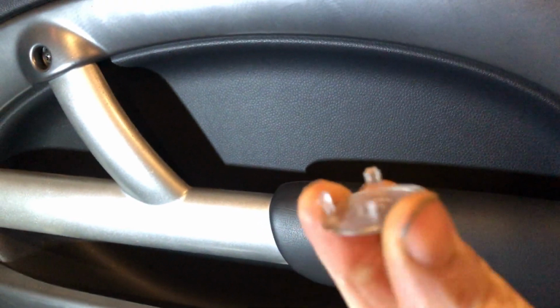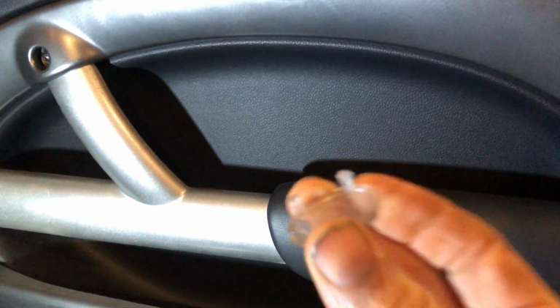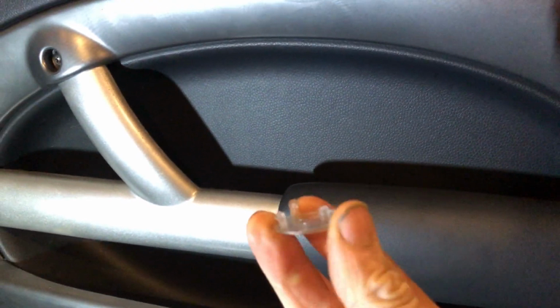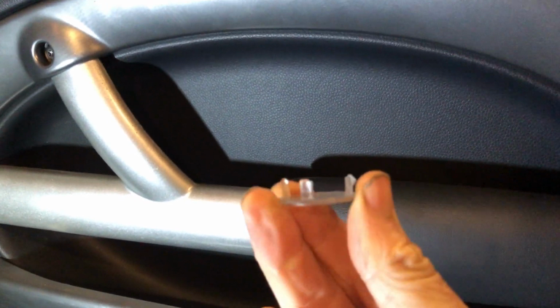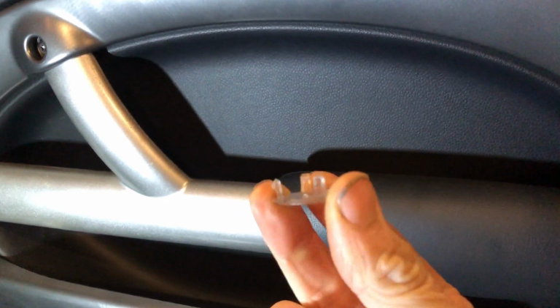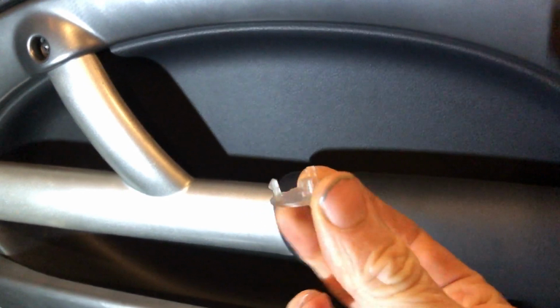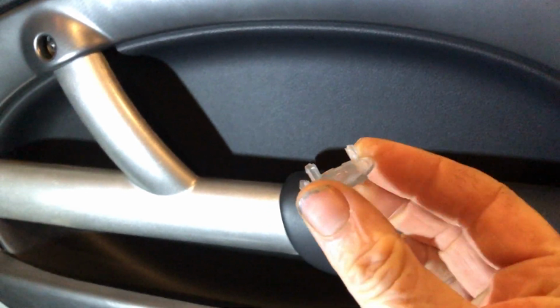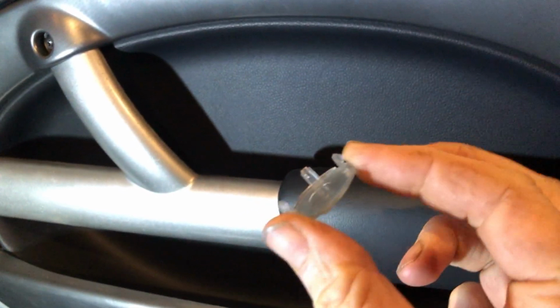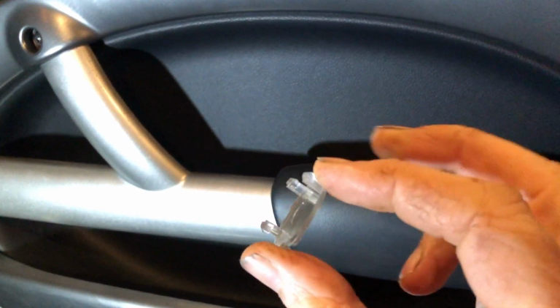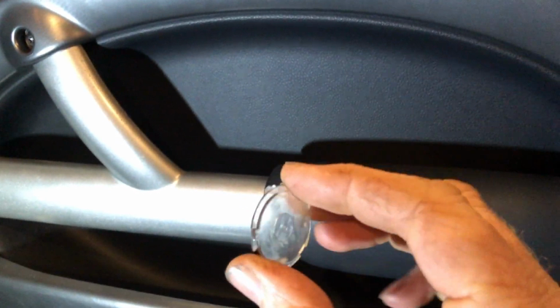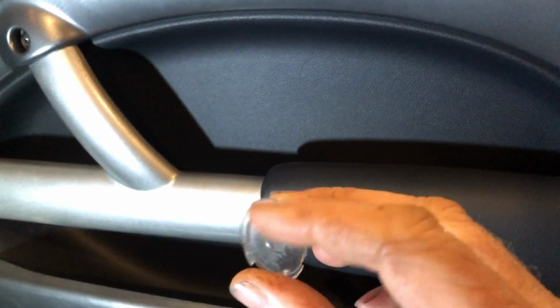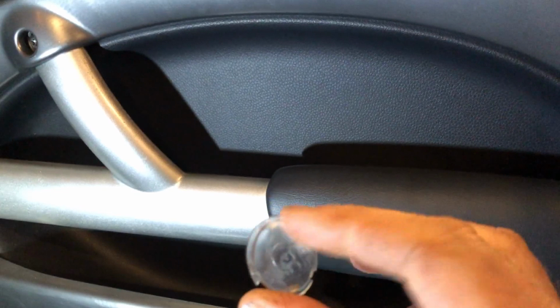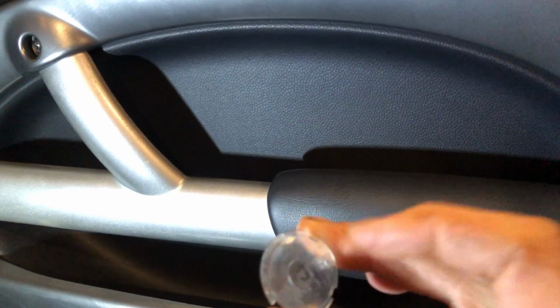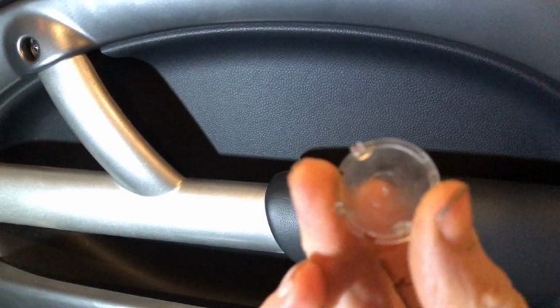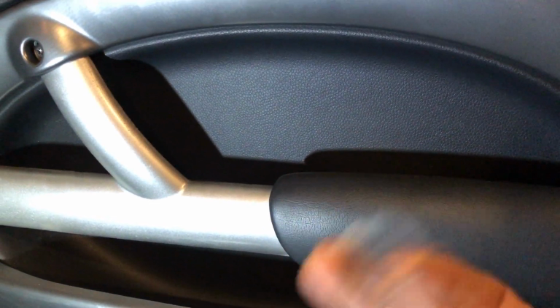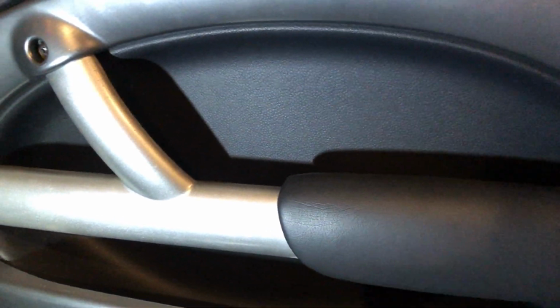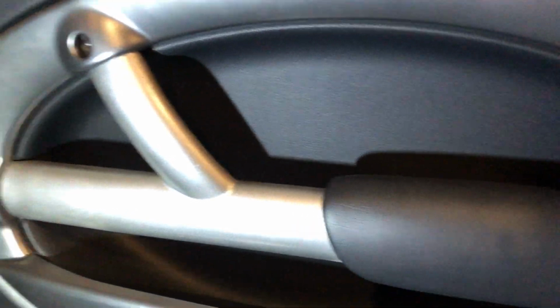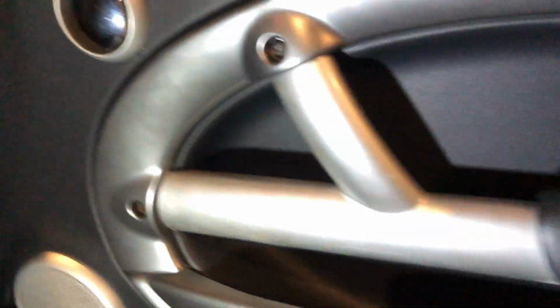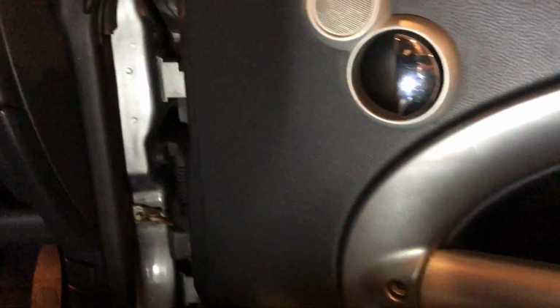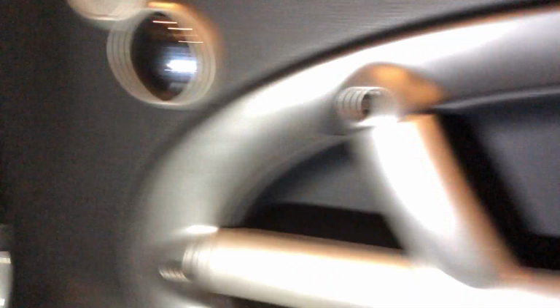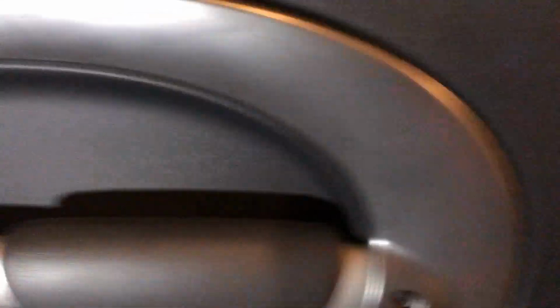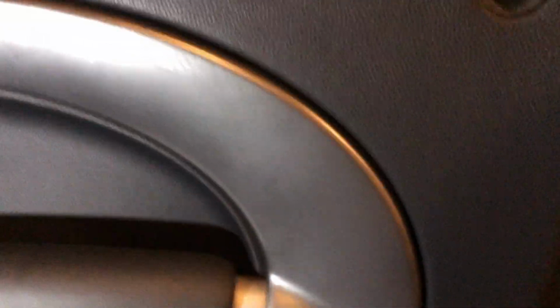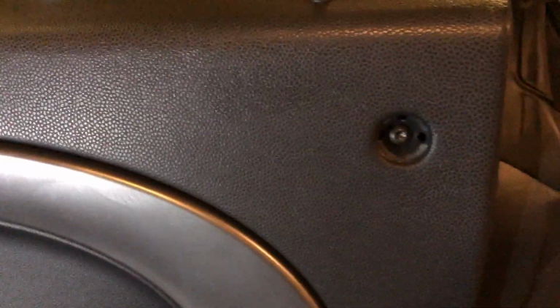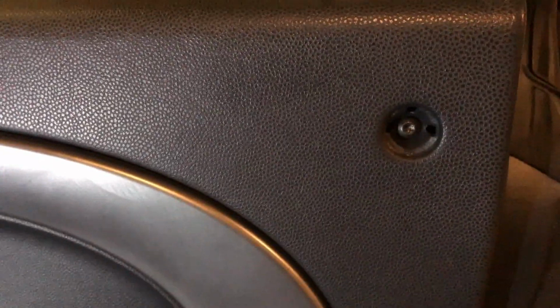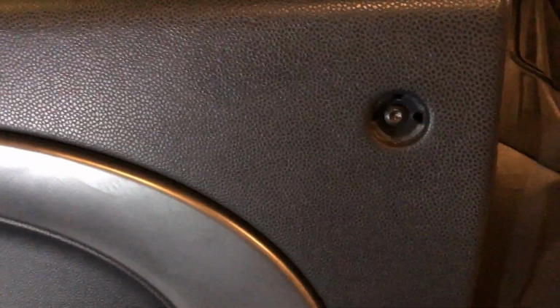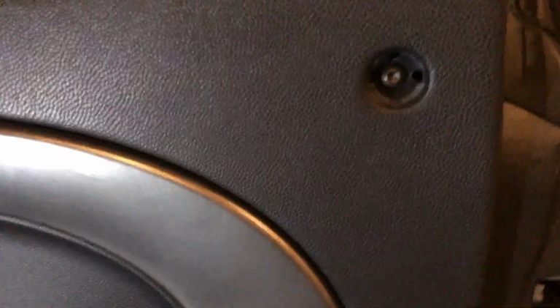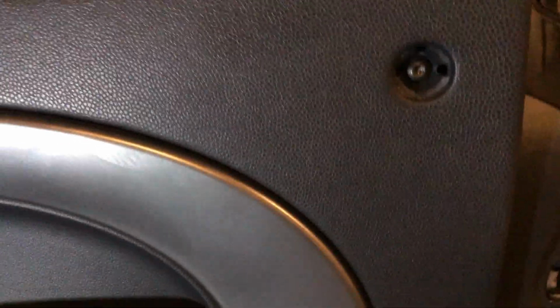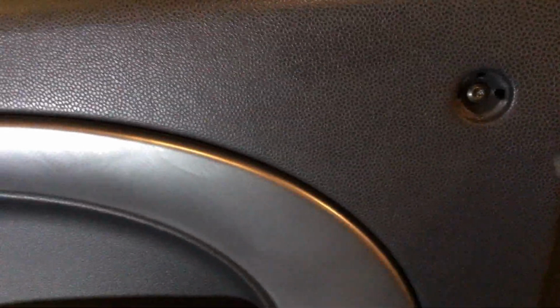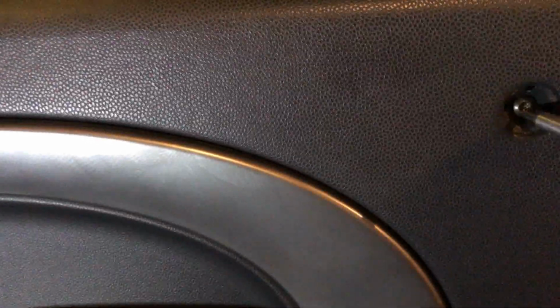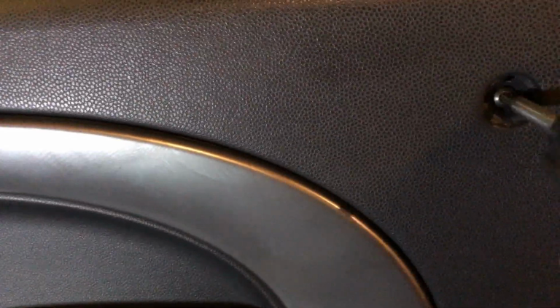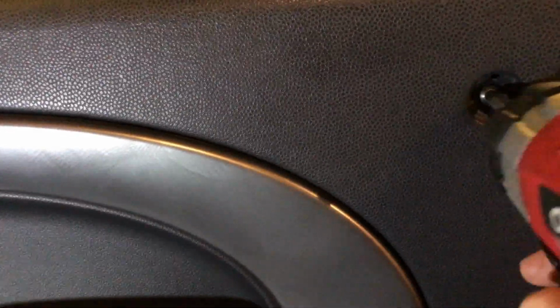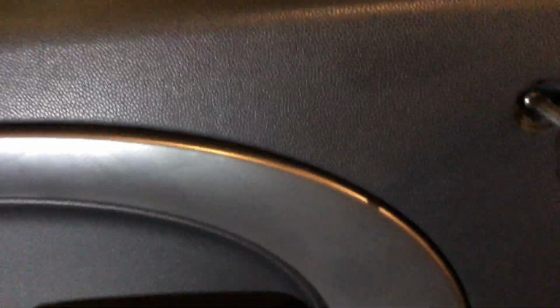This is what you're trying to remove — just three little clips. Try and remove these three little clips; it should have a reflector on the front here. But again, one of the first things to break. So that's what's hiding behind it. Again, T27.